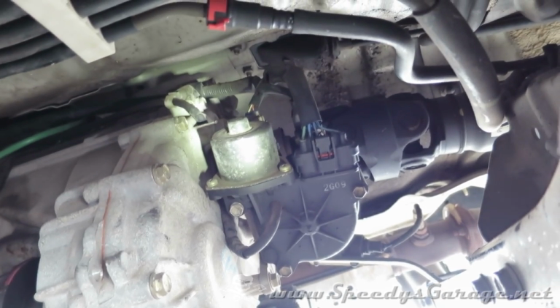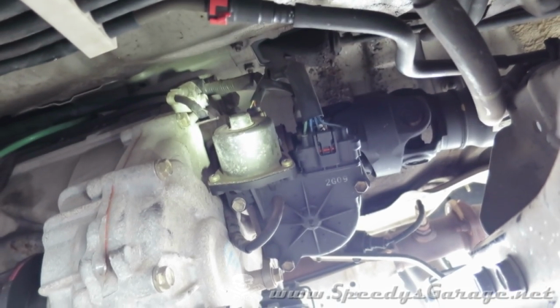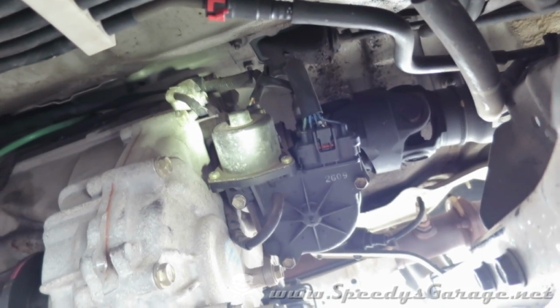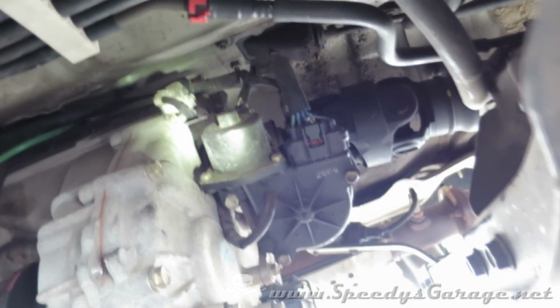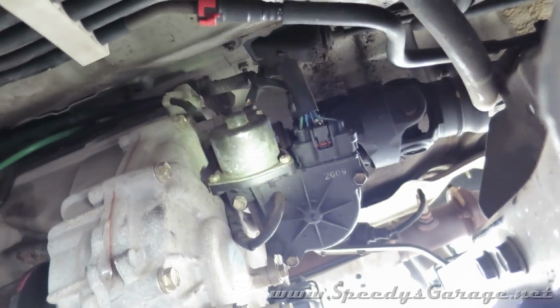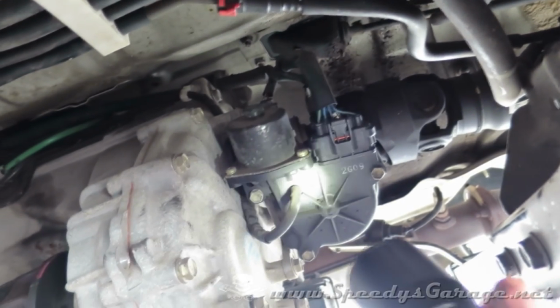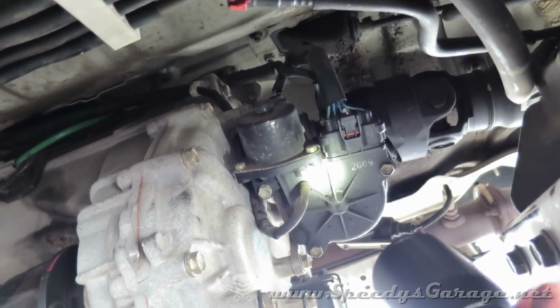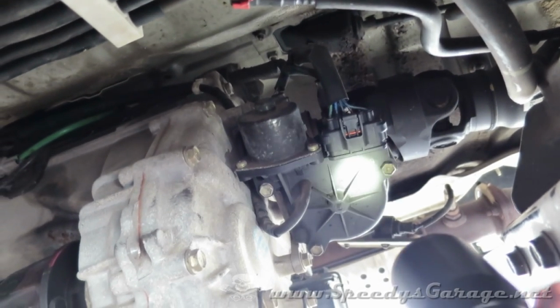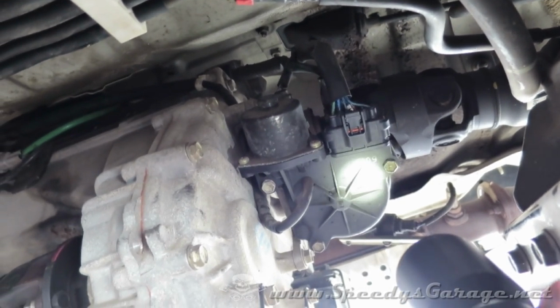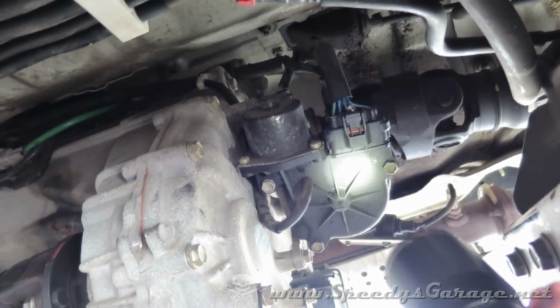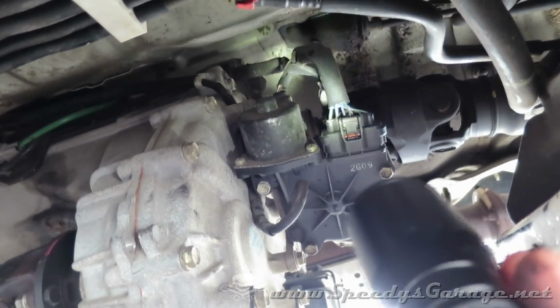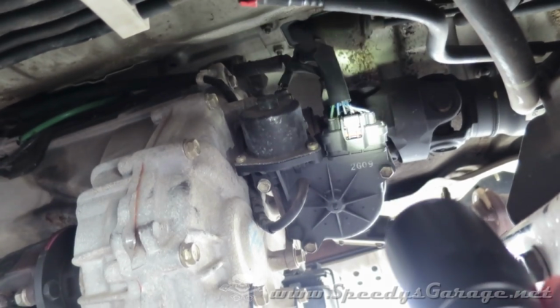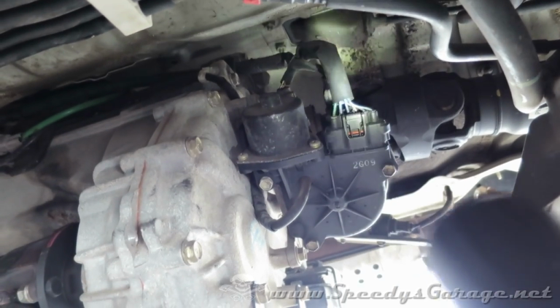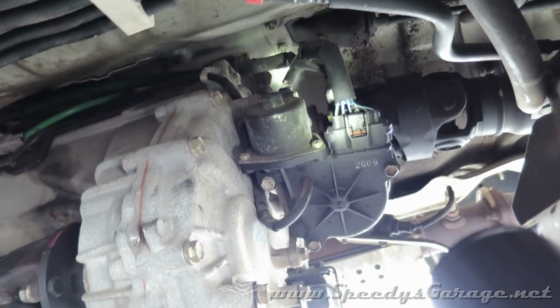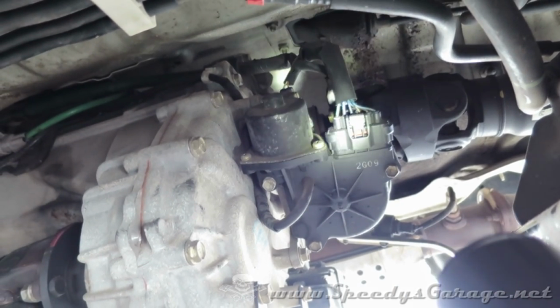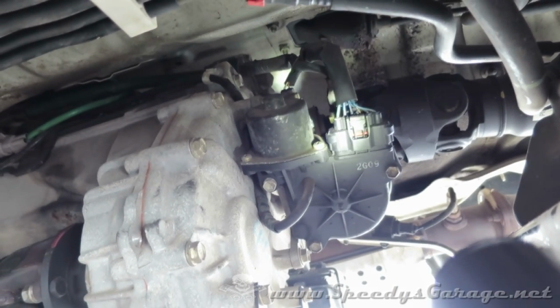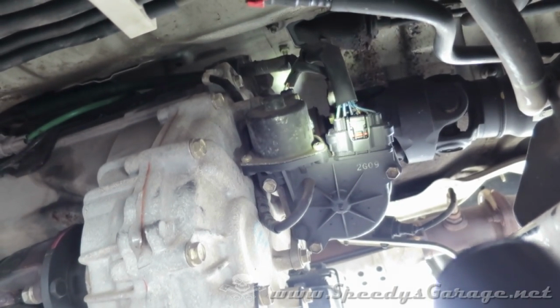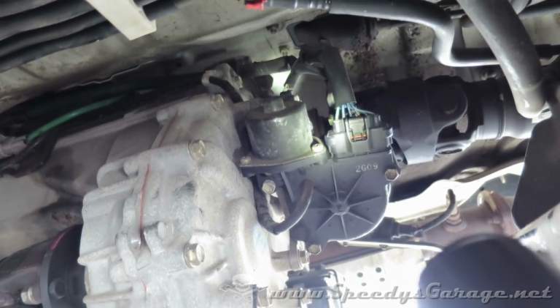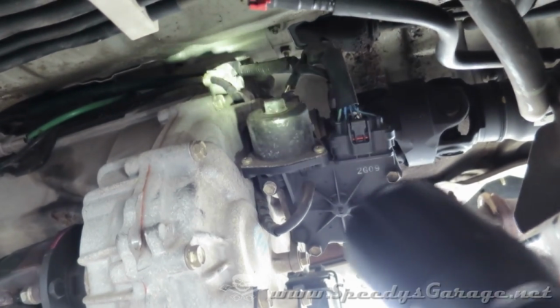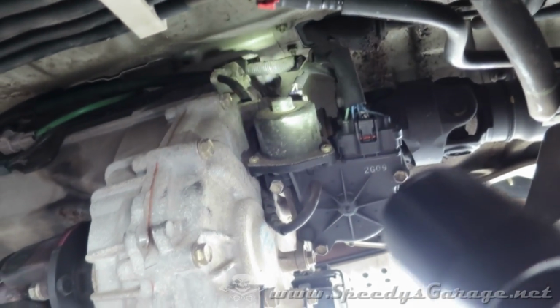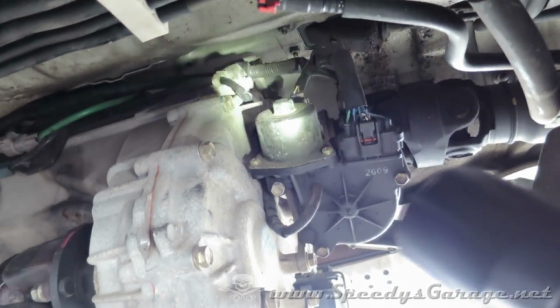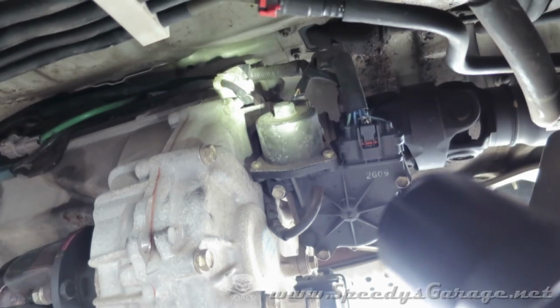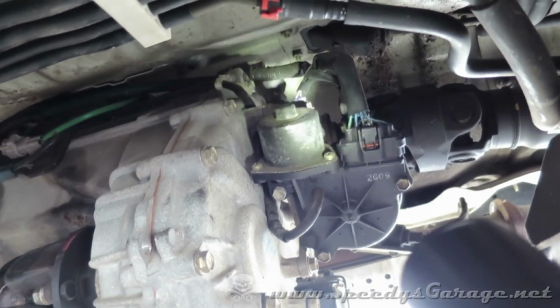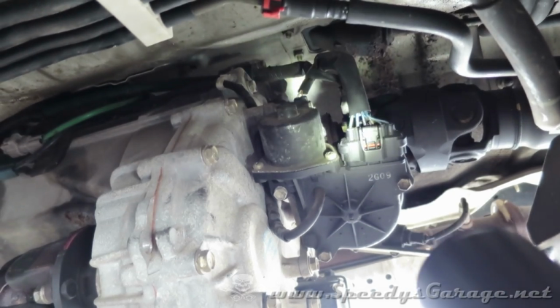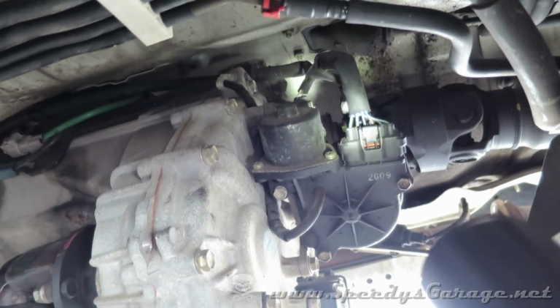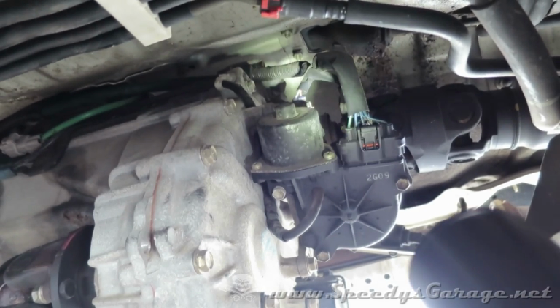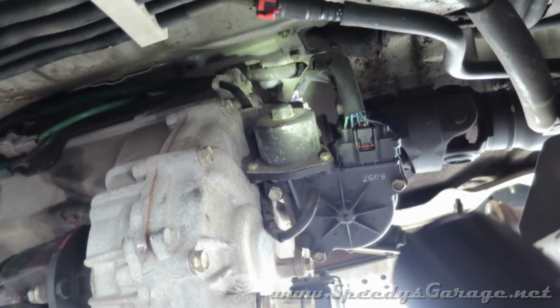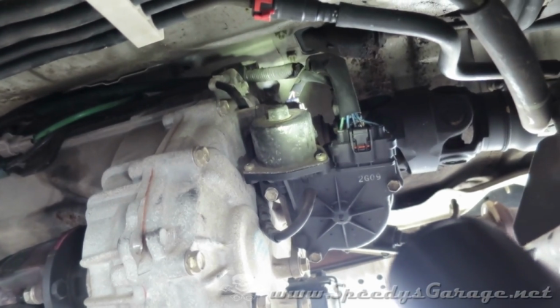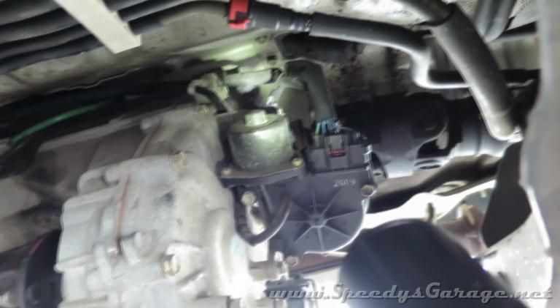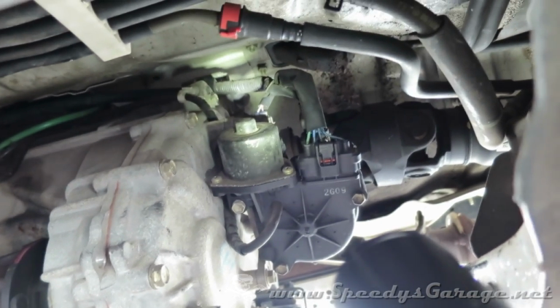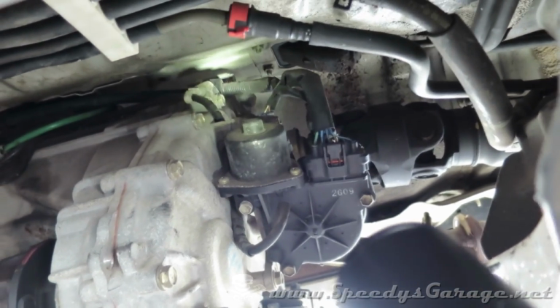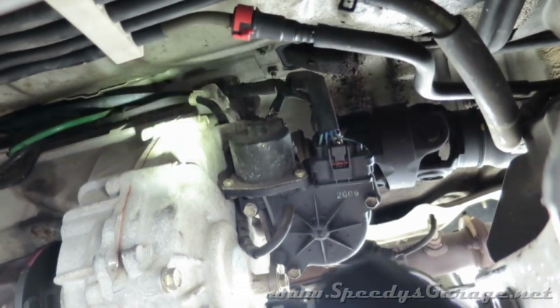This is probably going to be a little bit hard to see, but there's your transfer case actuator. On this 2002 model it's a six pin flat plug, and right behind it are two electronic switches that are known to be a common problem here.